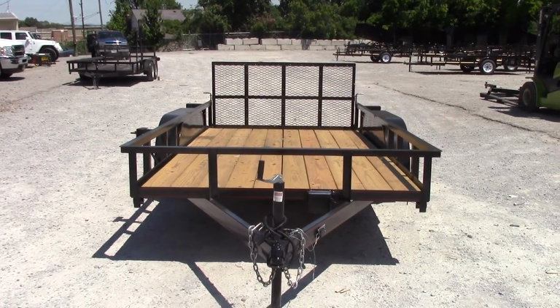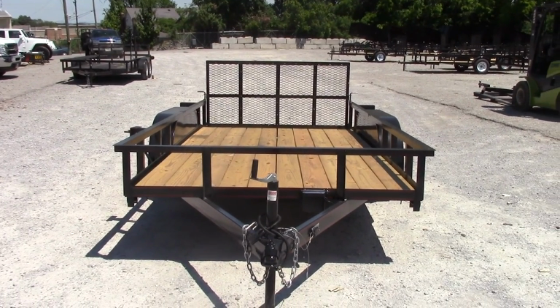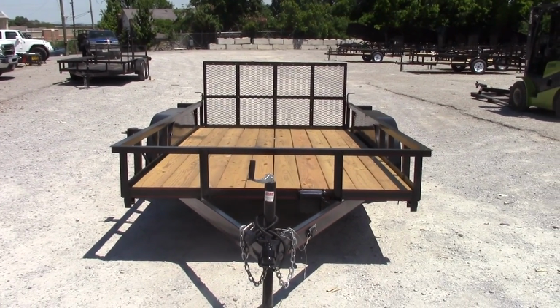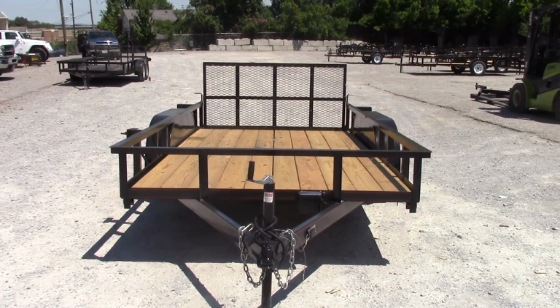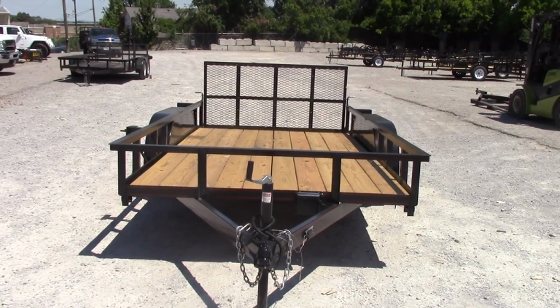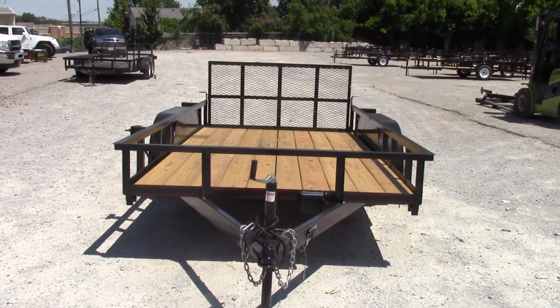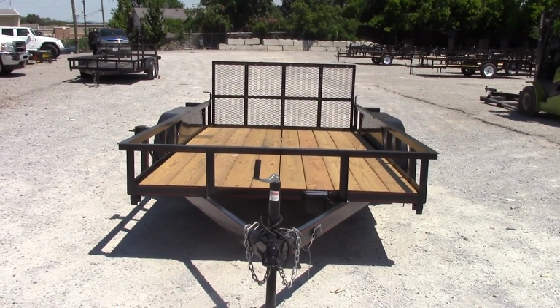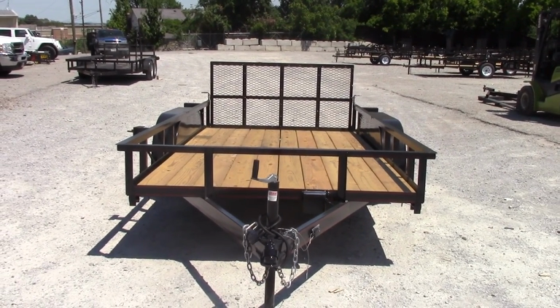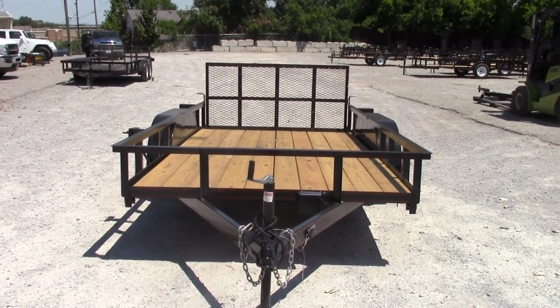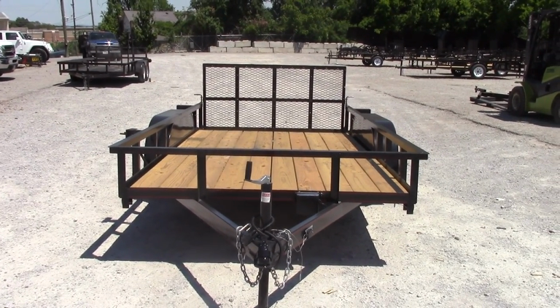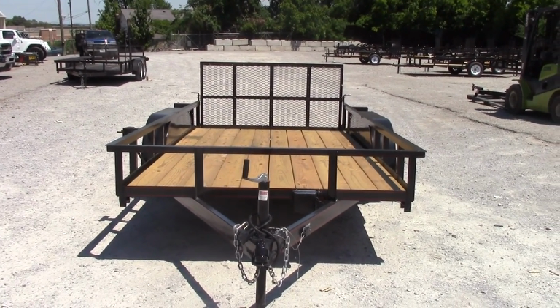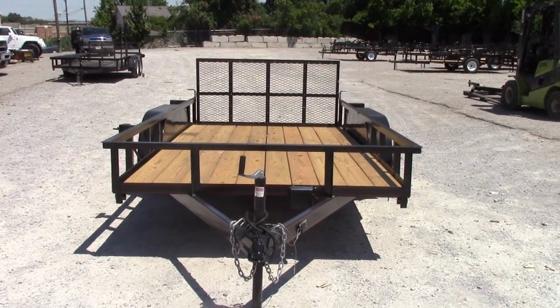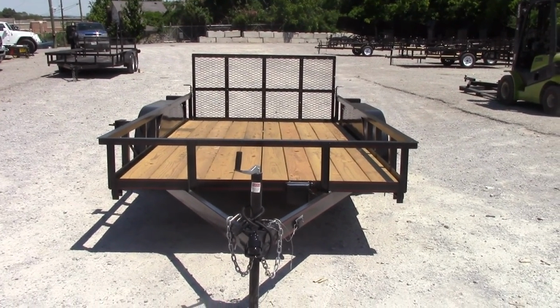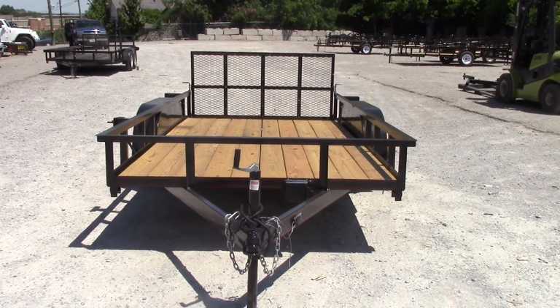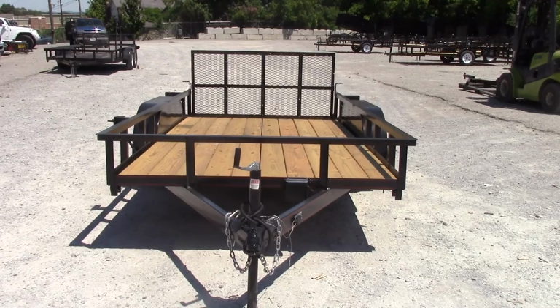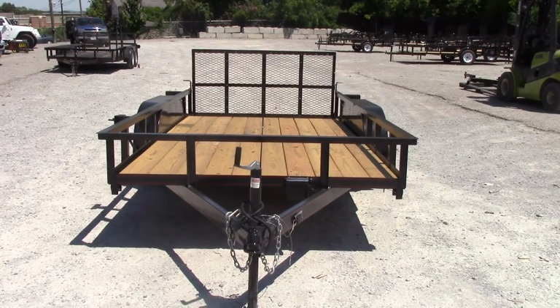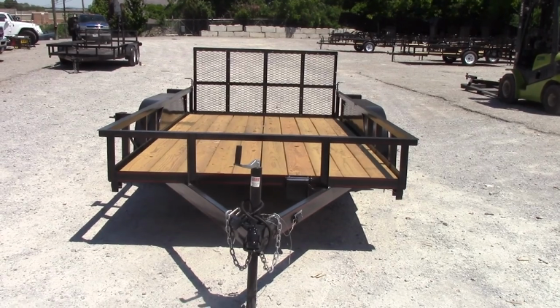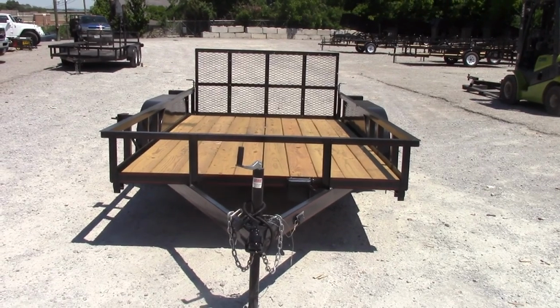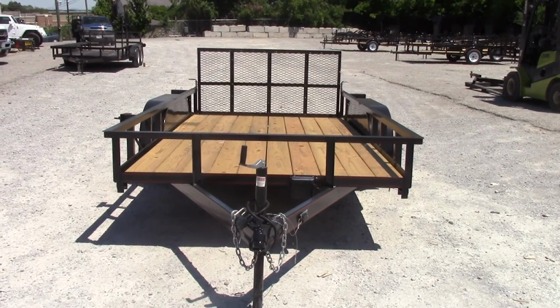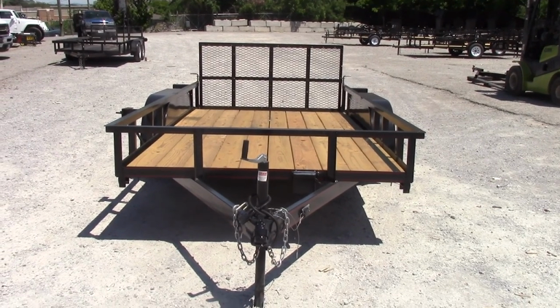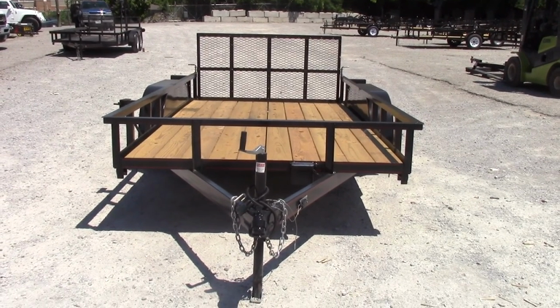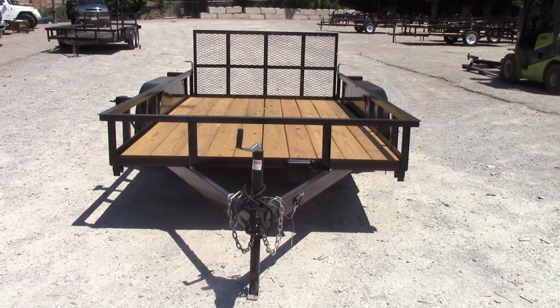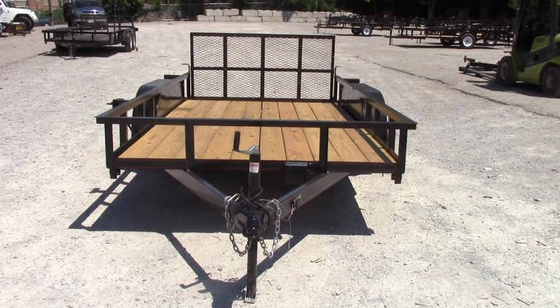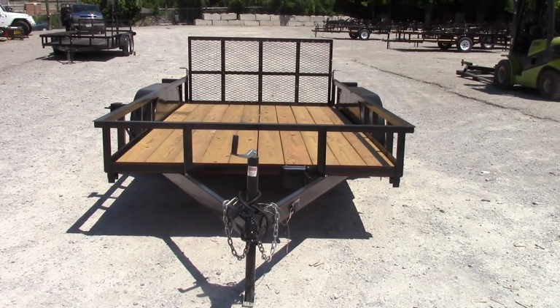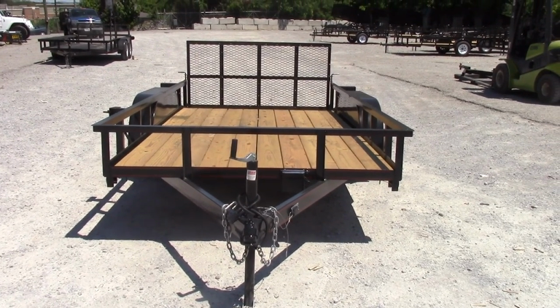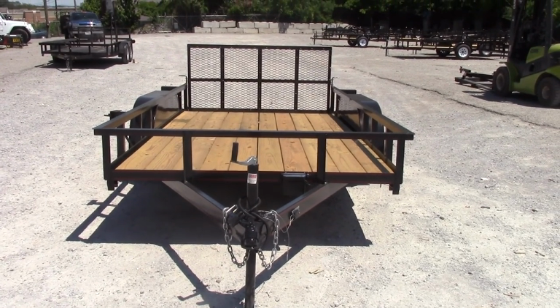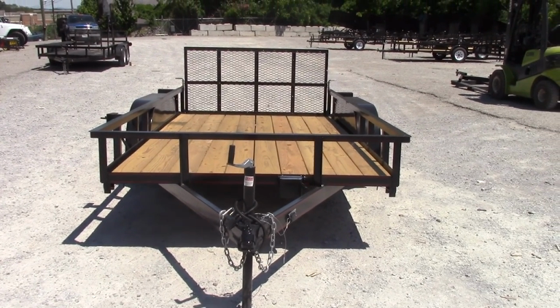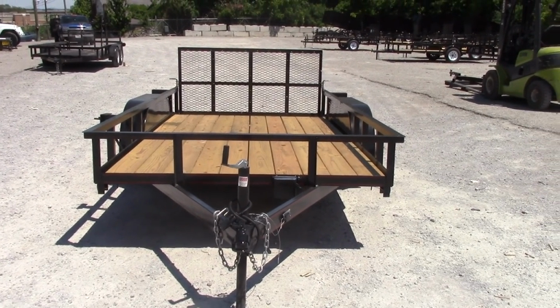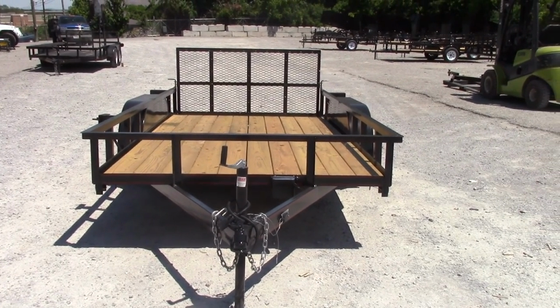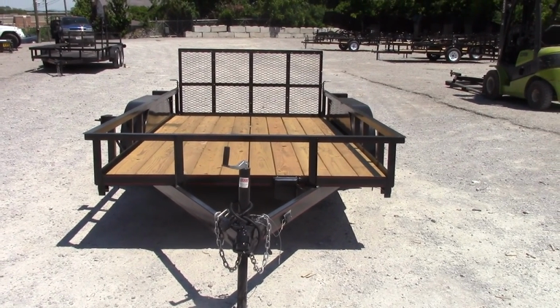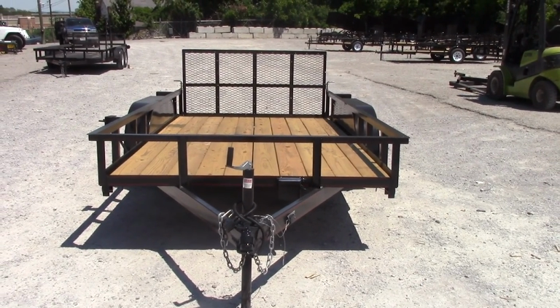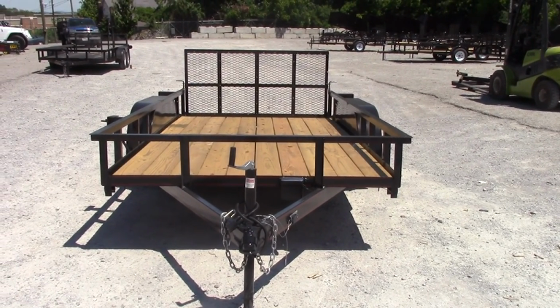We're here today at SLE Equipment in Nashville, Tennessee, and this is your 6.4 by 14 double axle utility trailer.